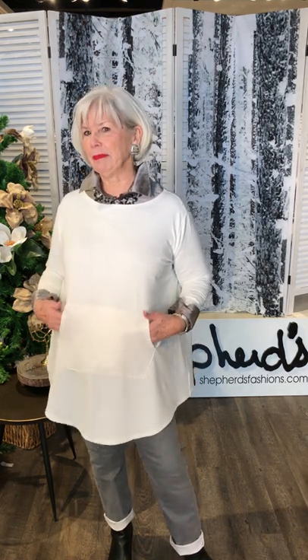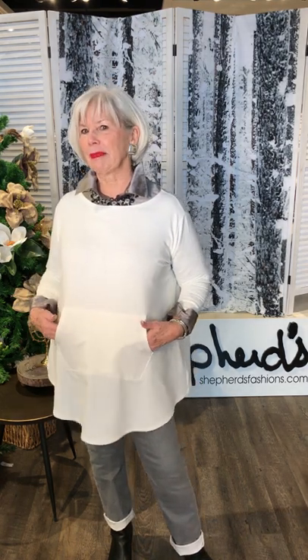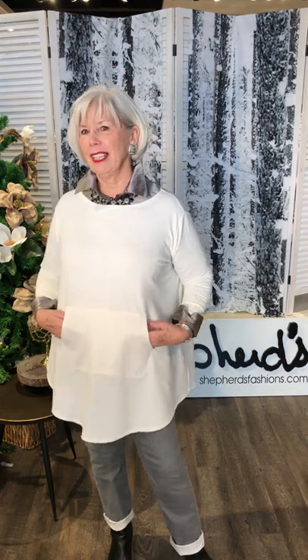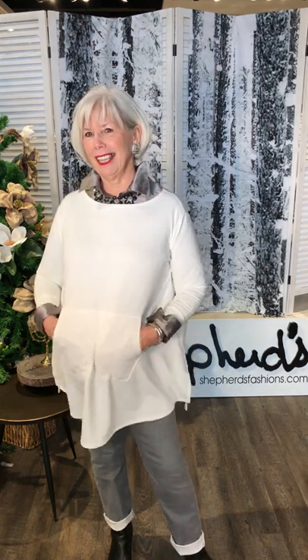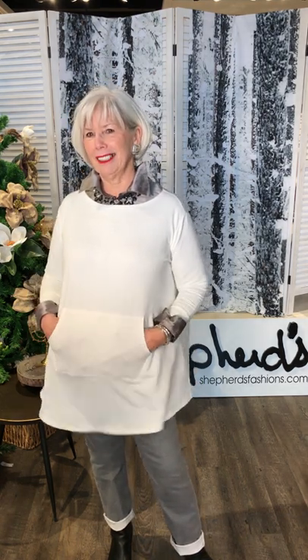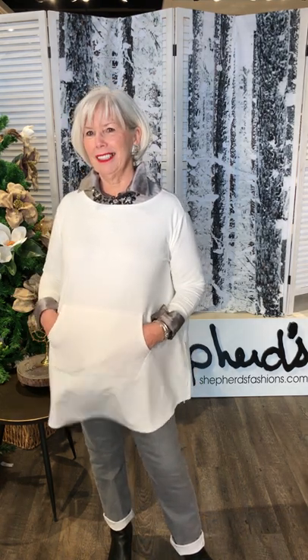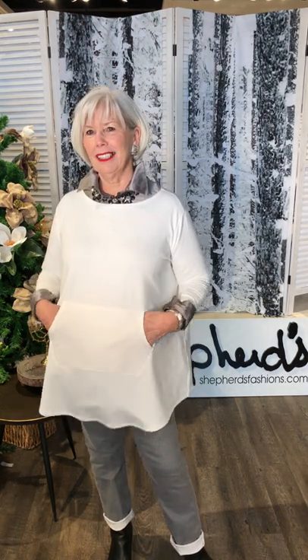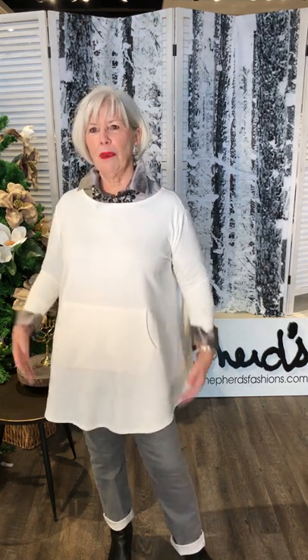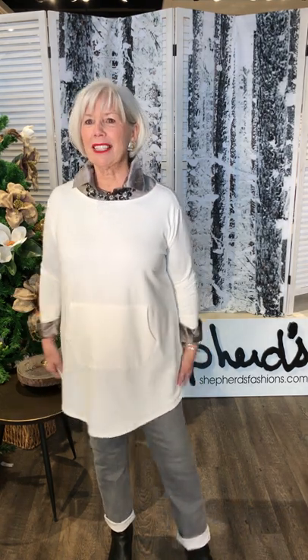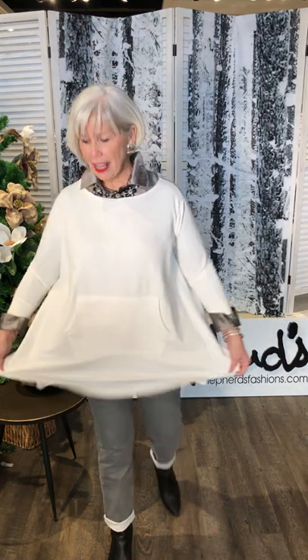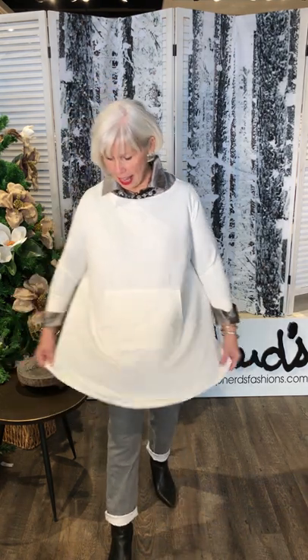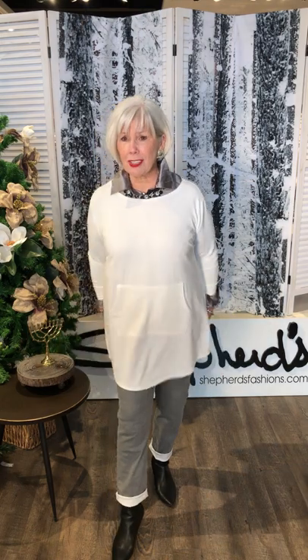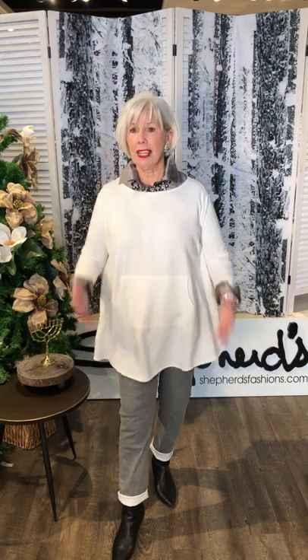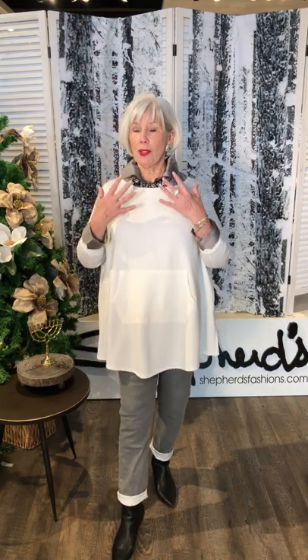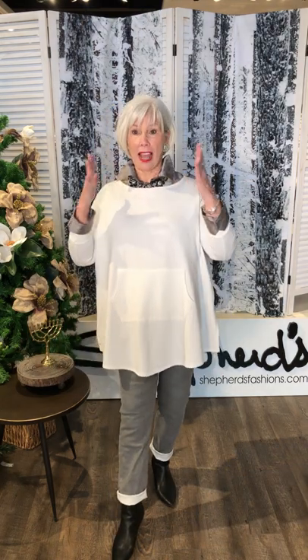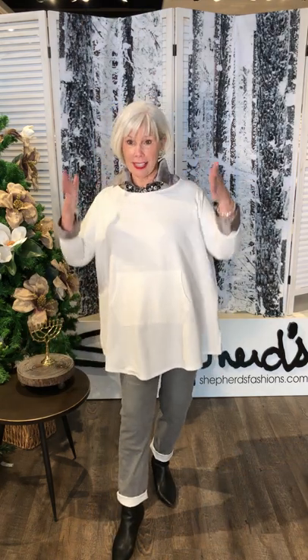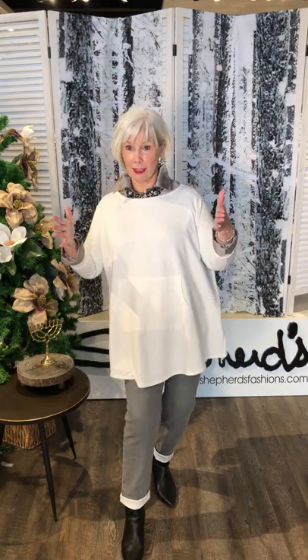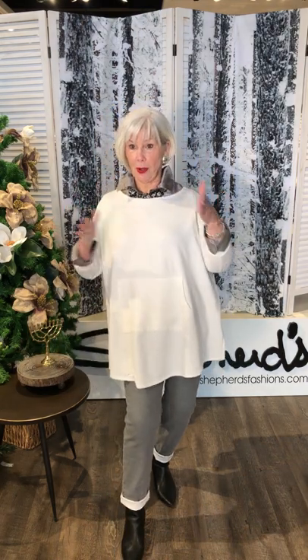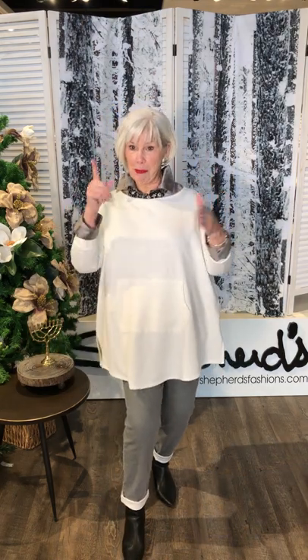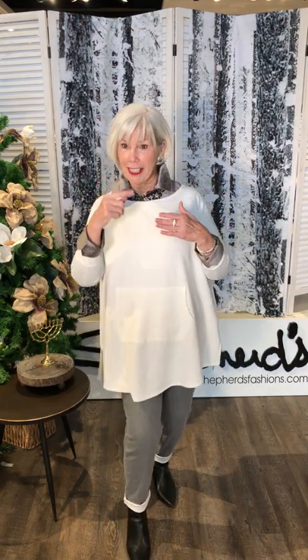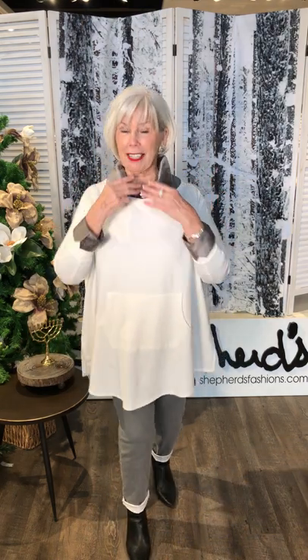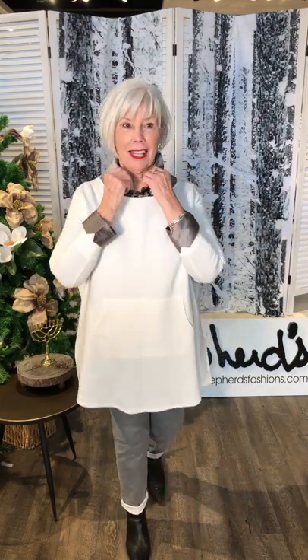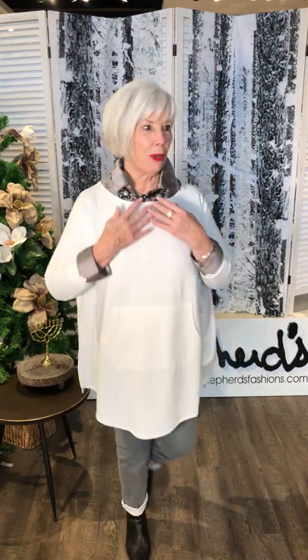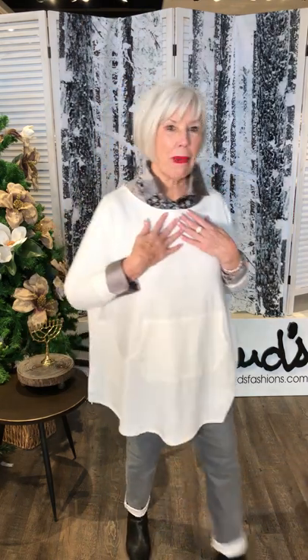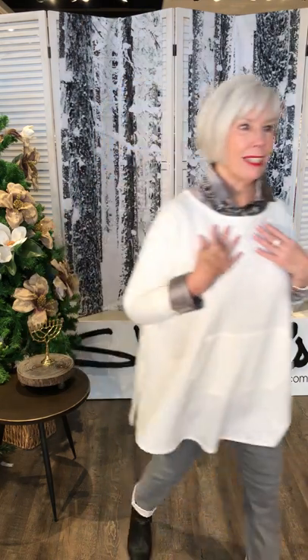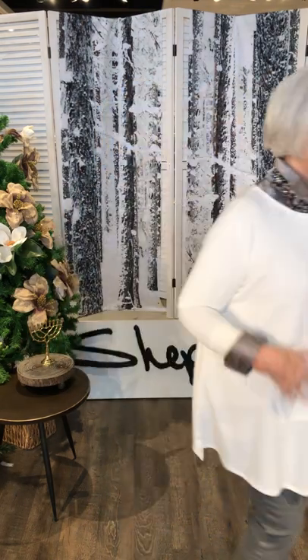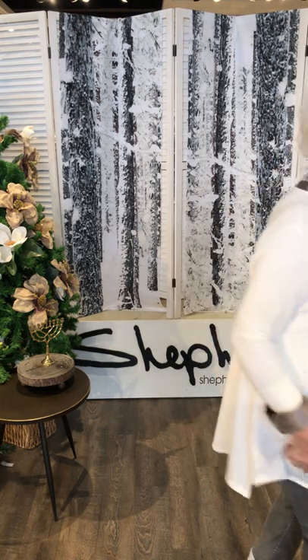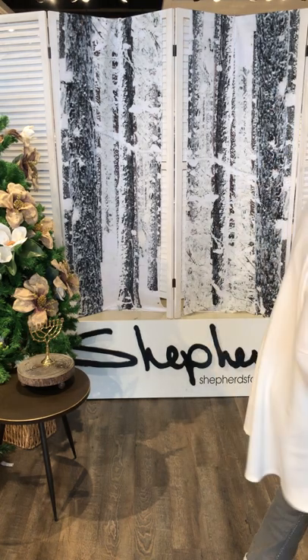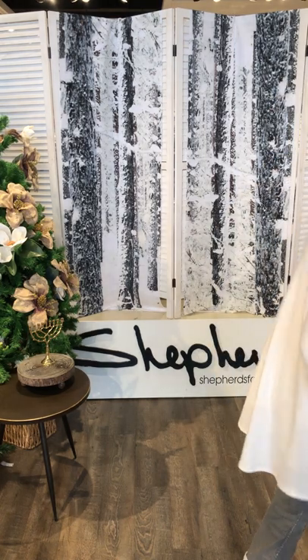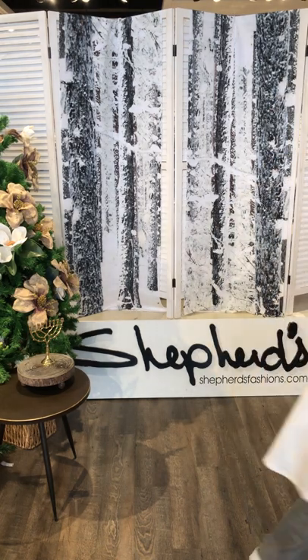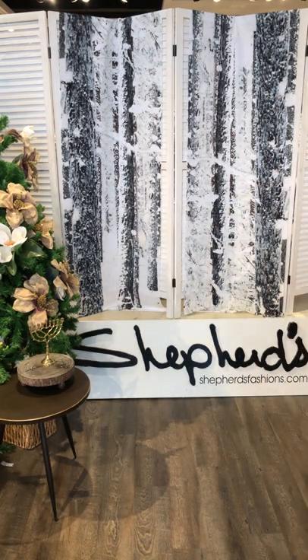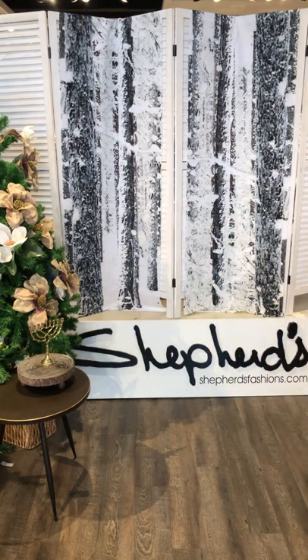Everybody's loving this ivory — especially because you can throw it in the washing machine. So that's this look. I'll be back in a second. So Primmel, come on in.